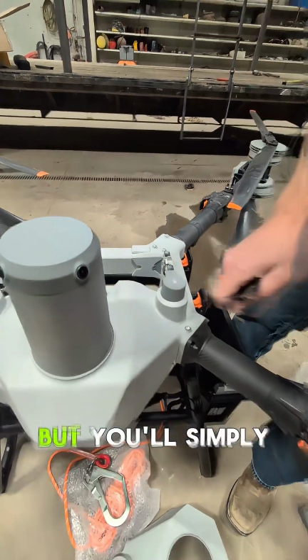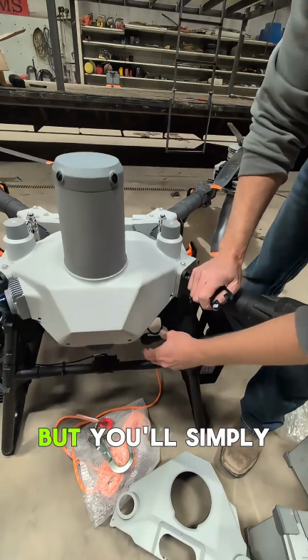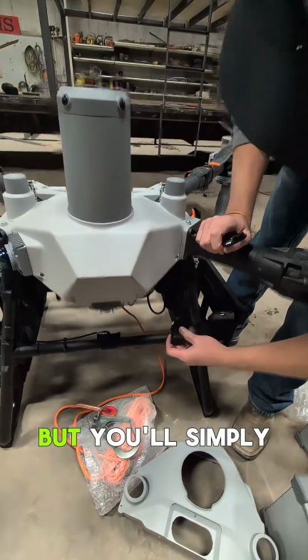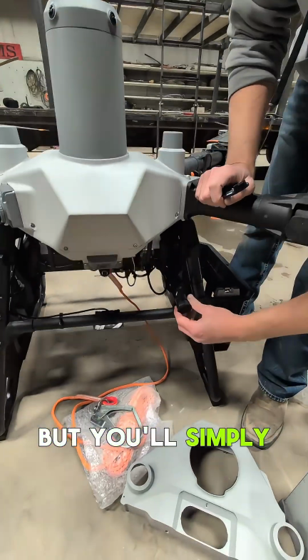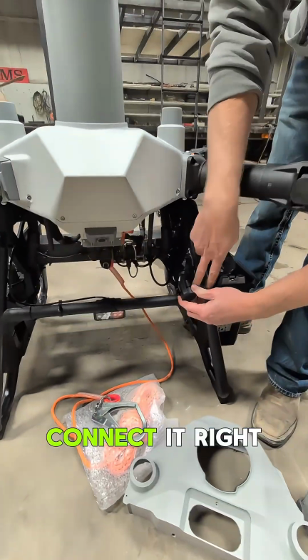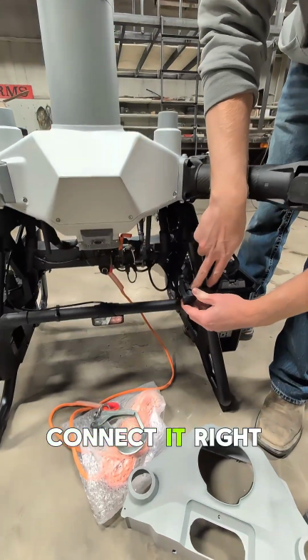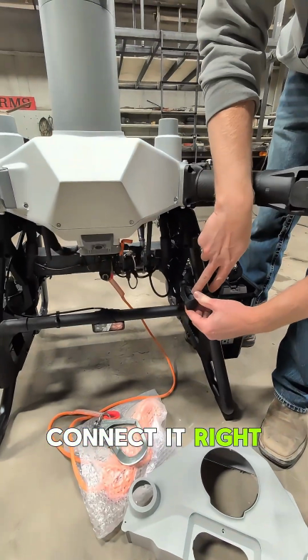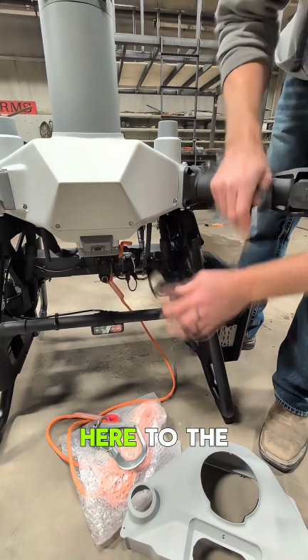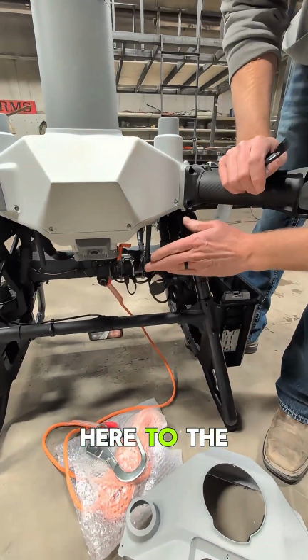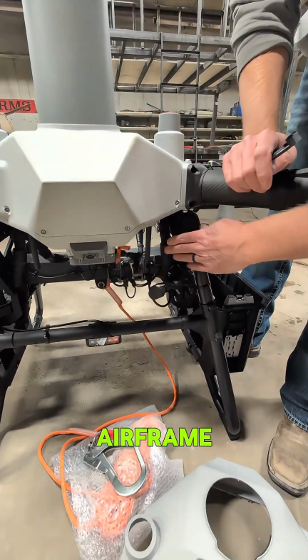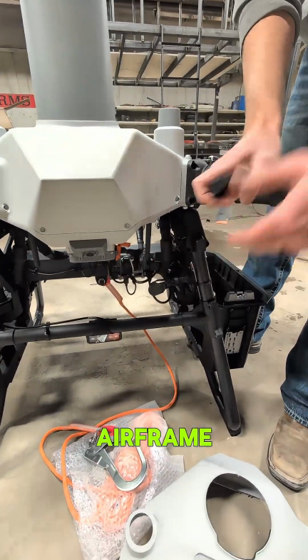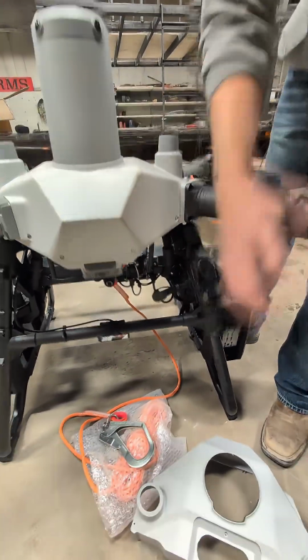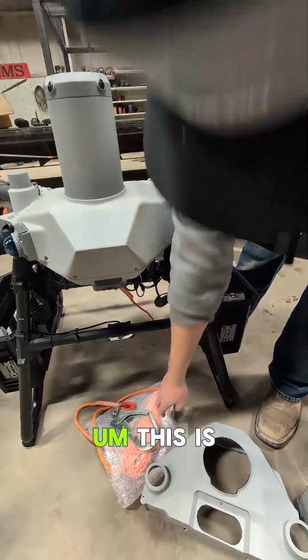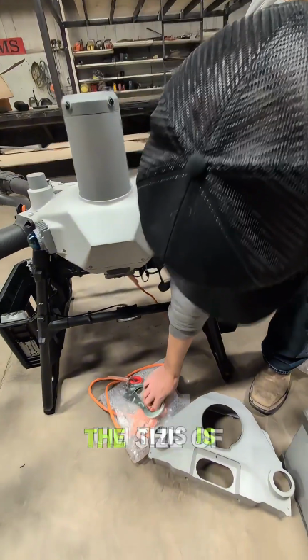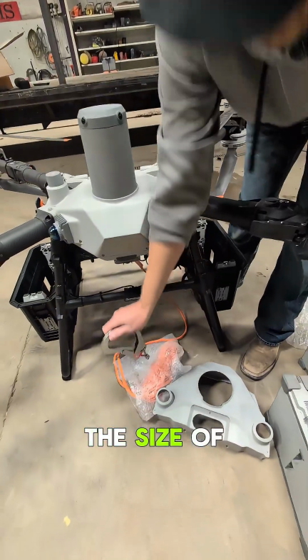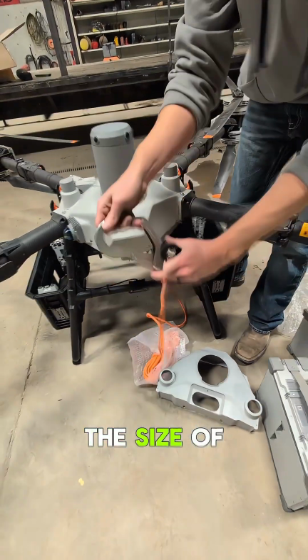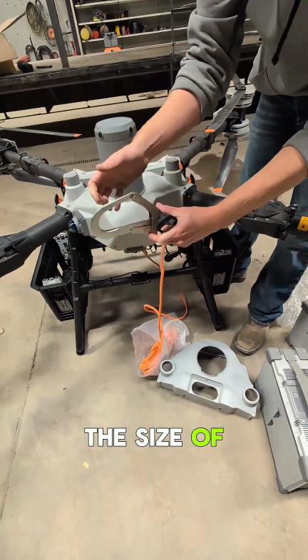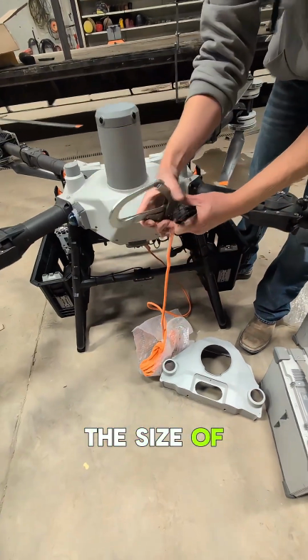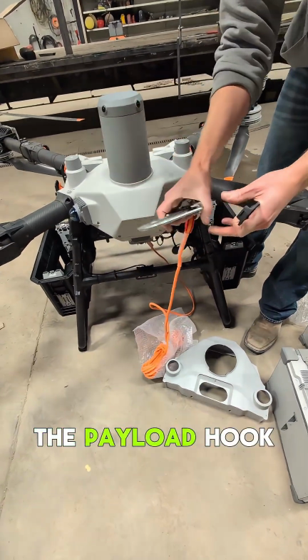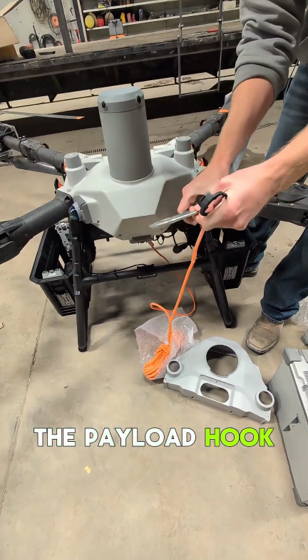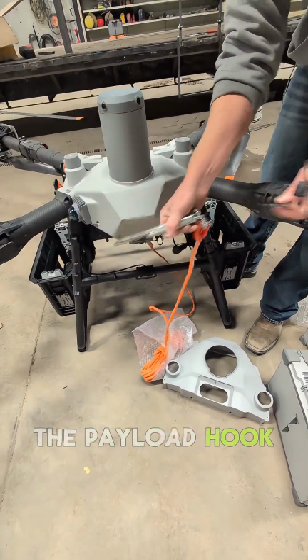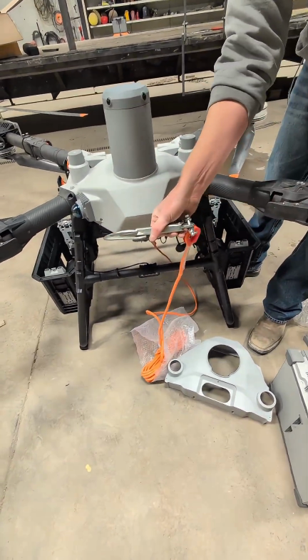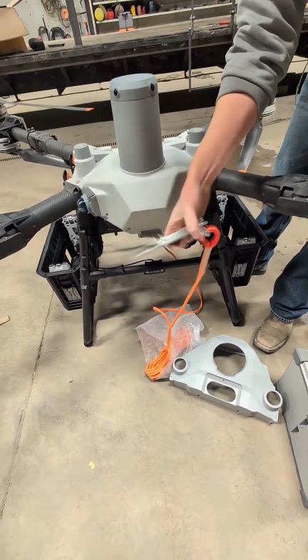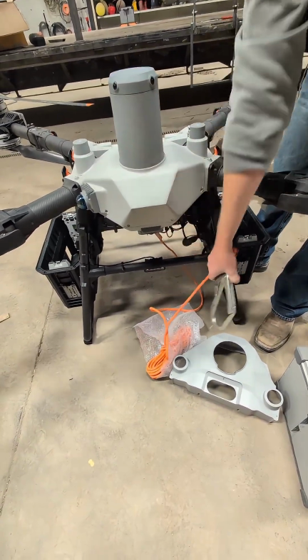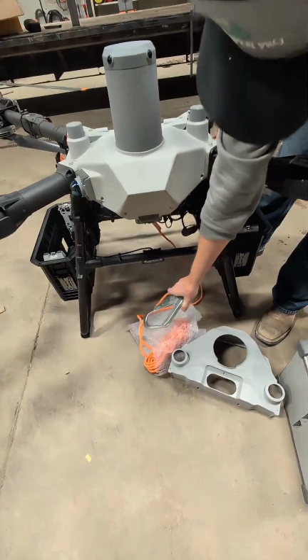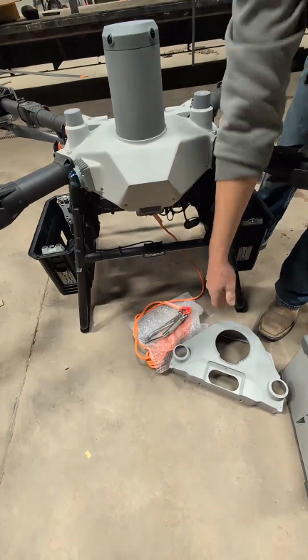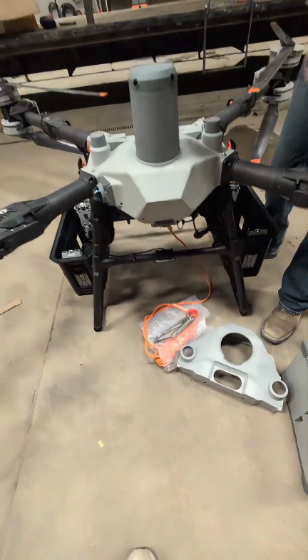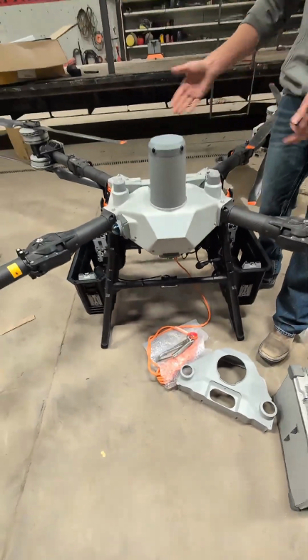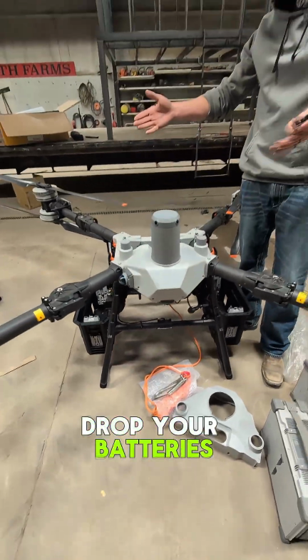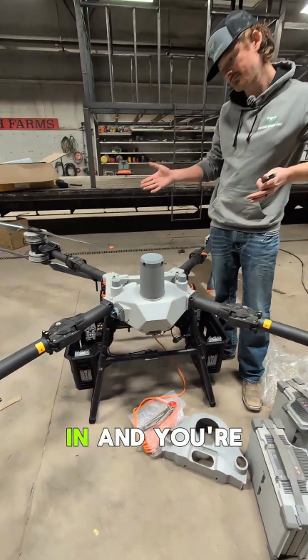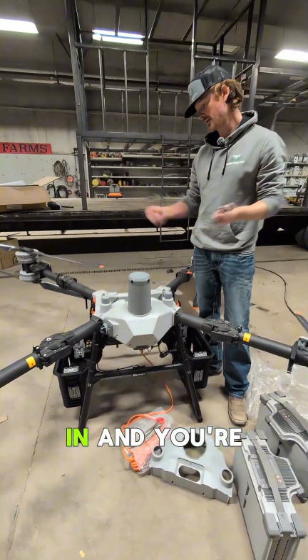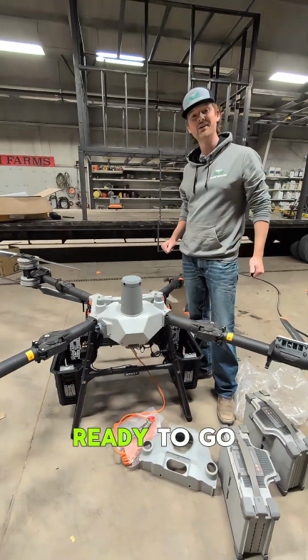You'll simply connect it right here to the airframe. This is the size of the payload hook. Drop your batteries in and you're ready to go.